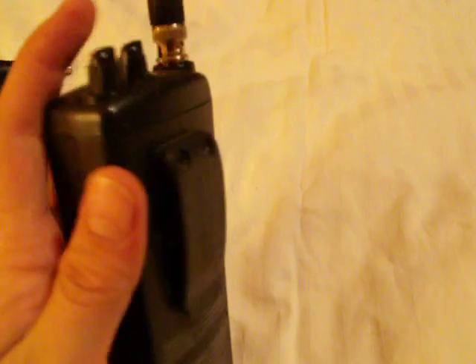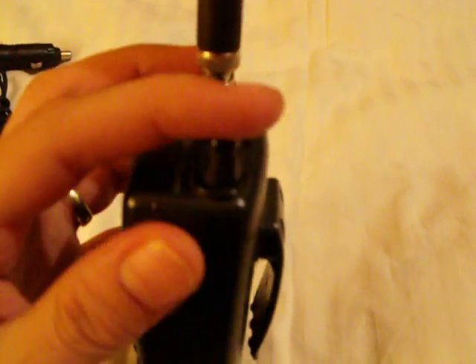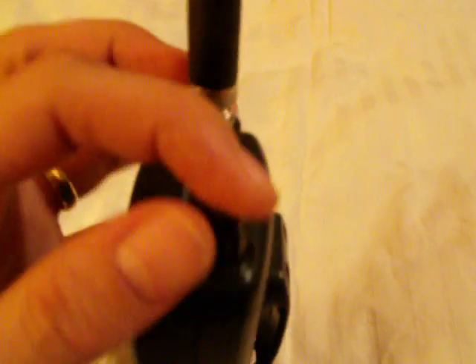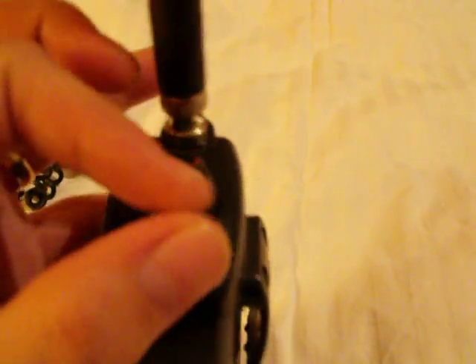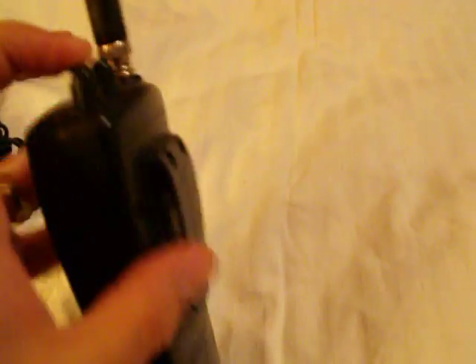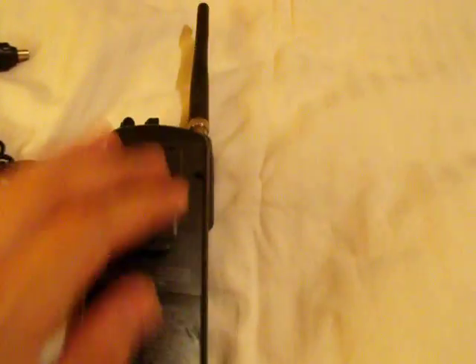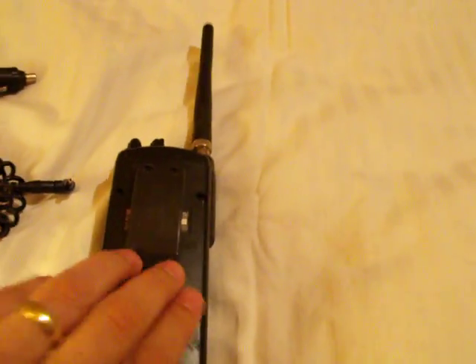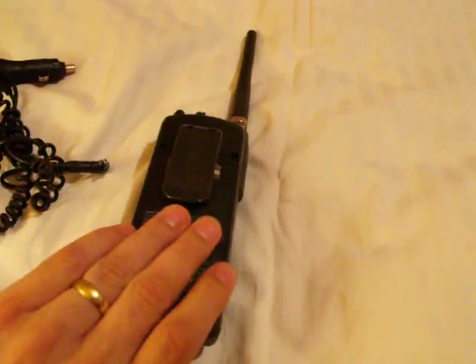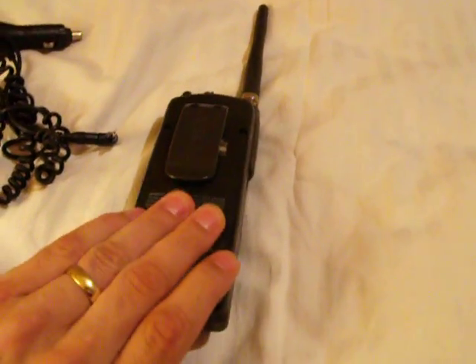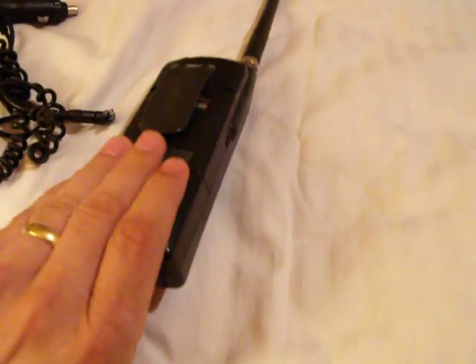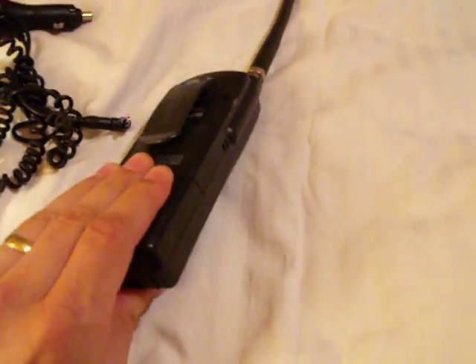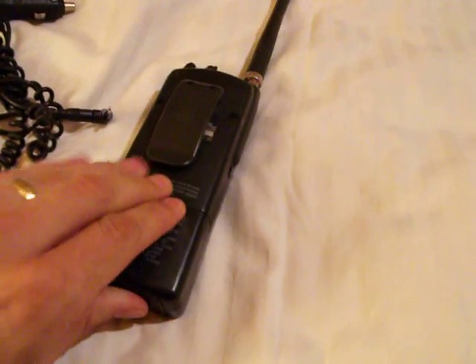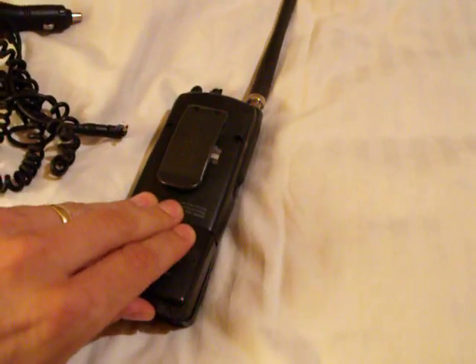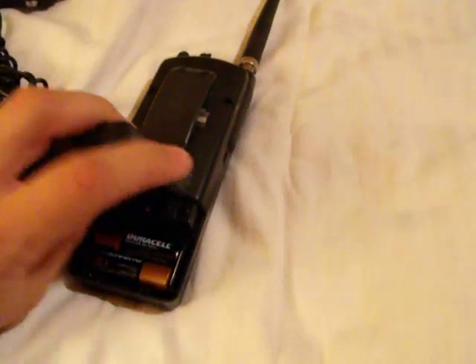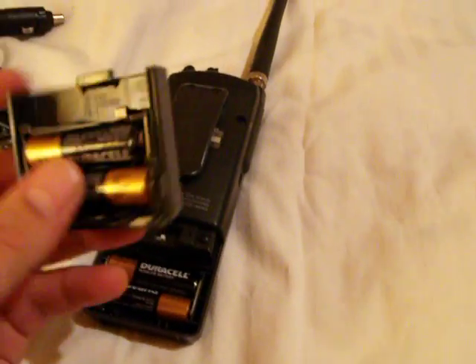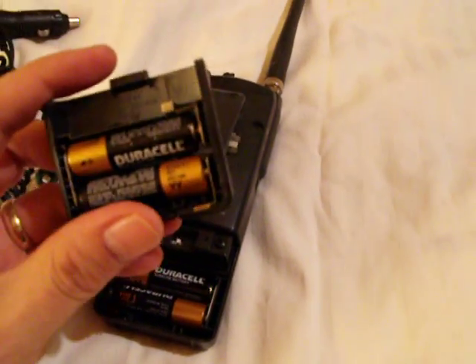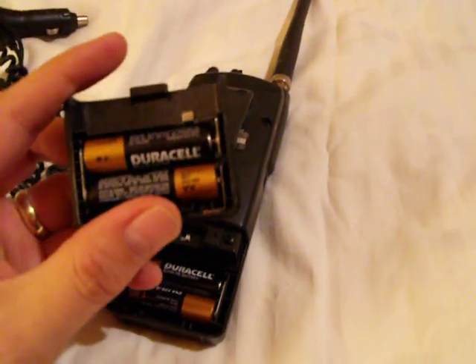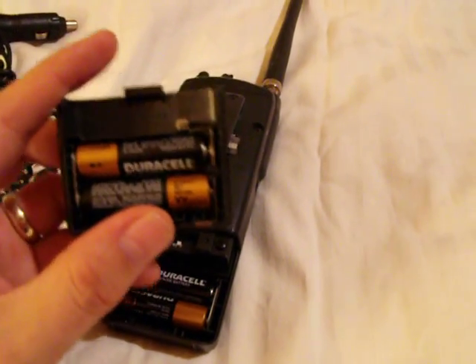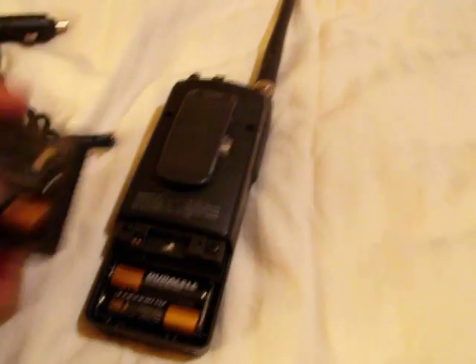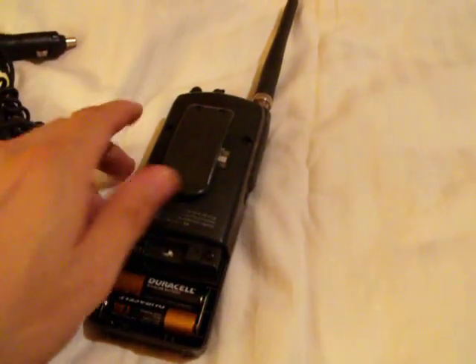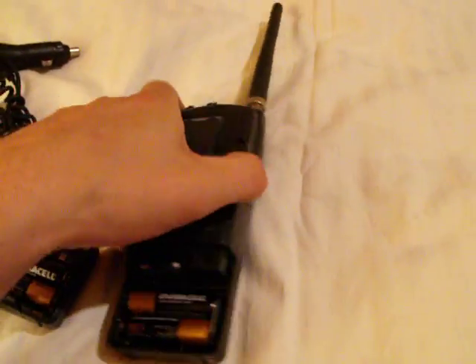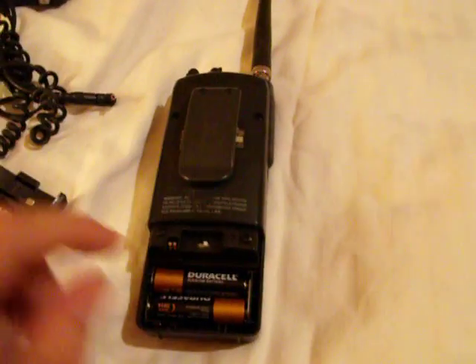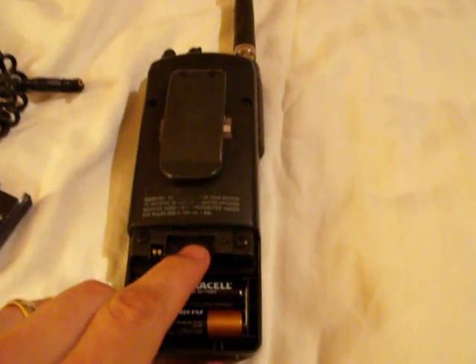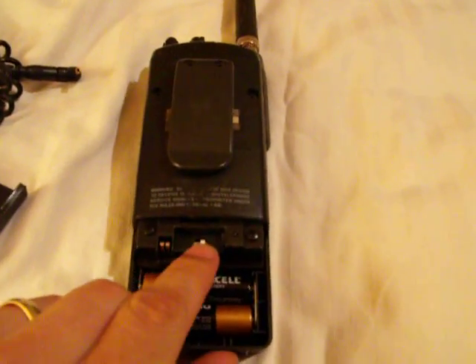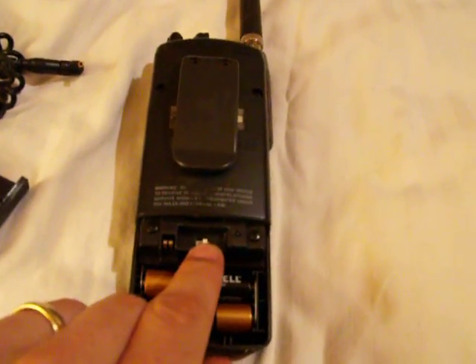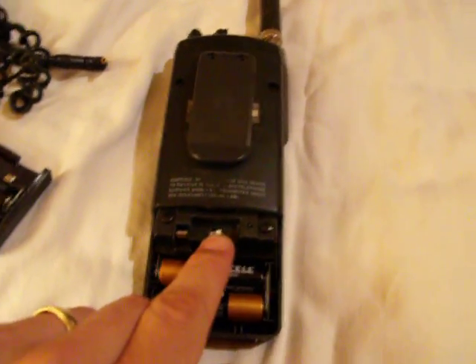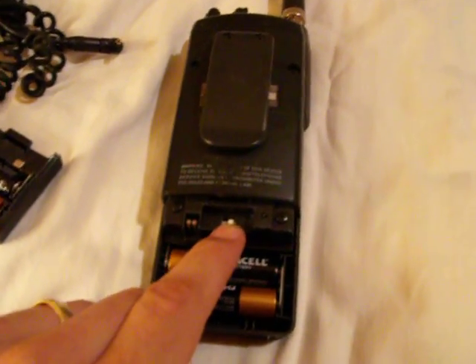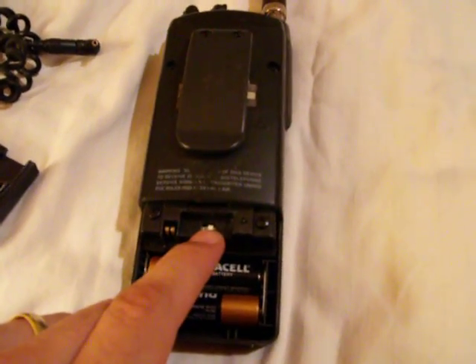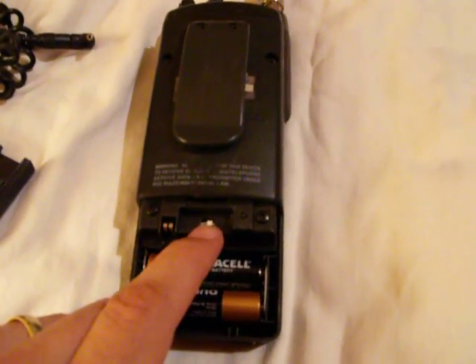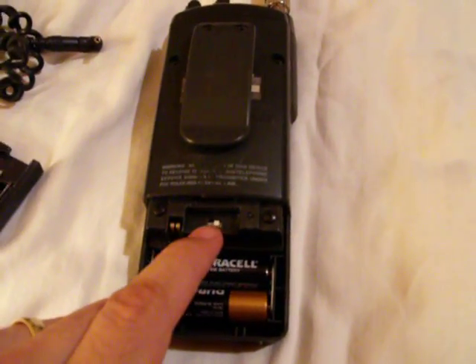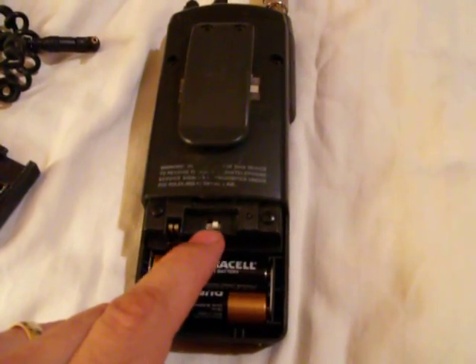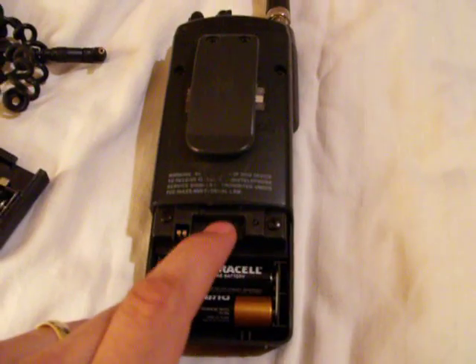This runs off of AA batteries. You can run regular alkaline, and it has an area in here where you can switch from regular alkaline batteries or NiCd batteries.